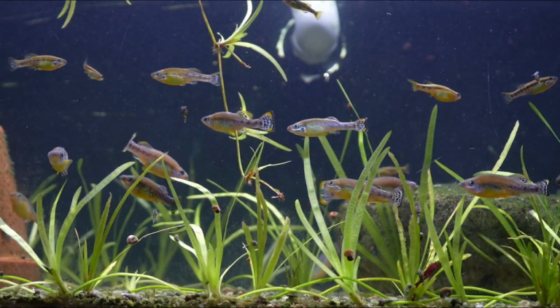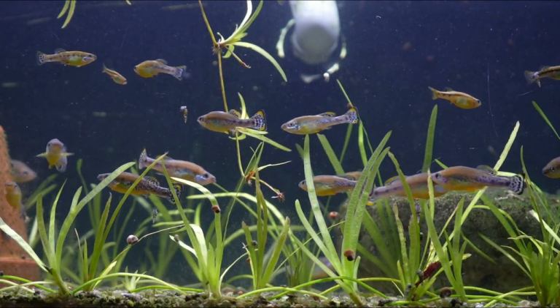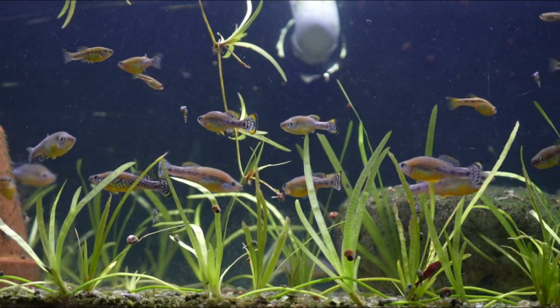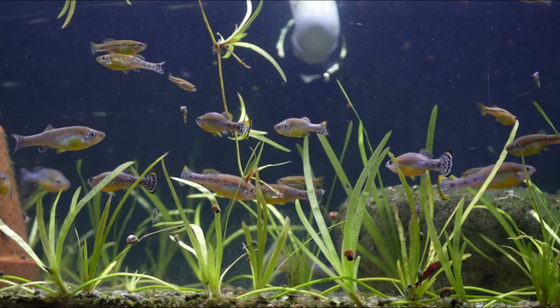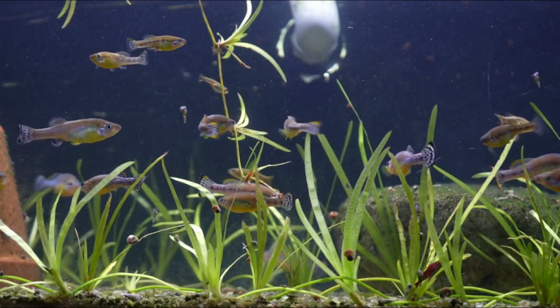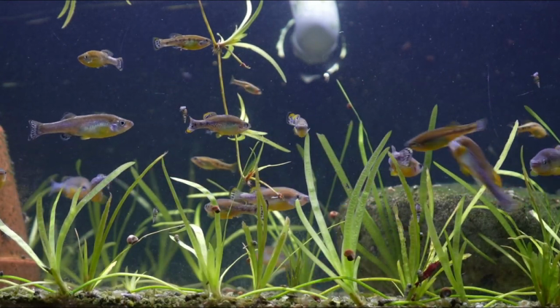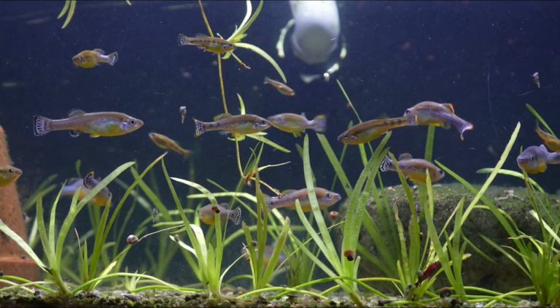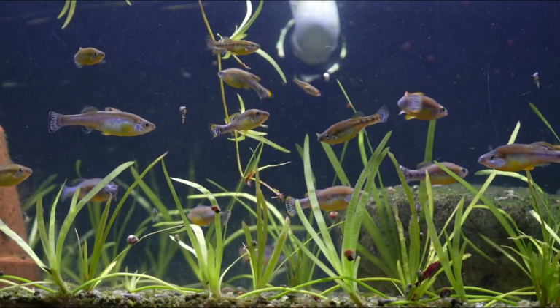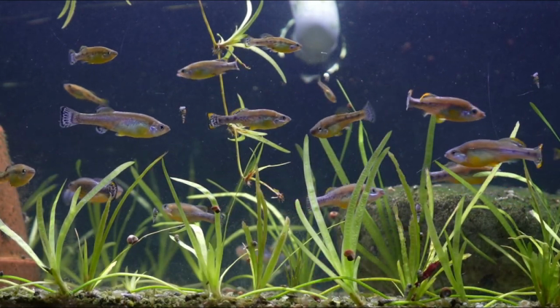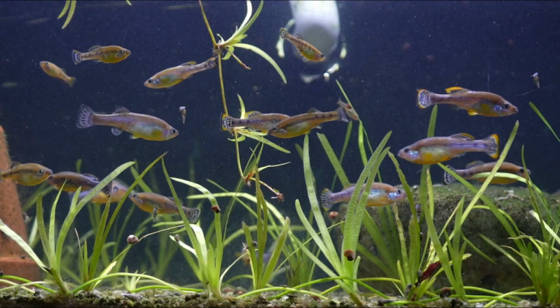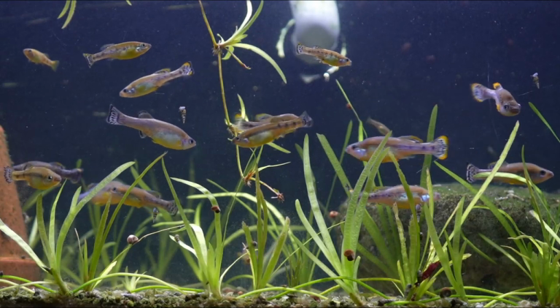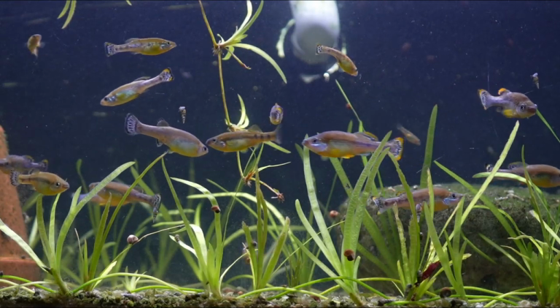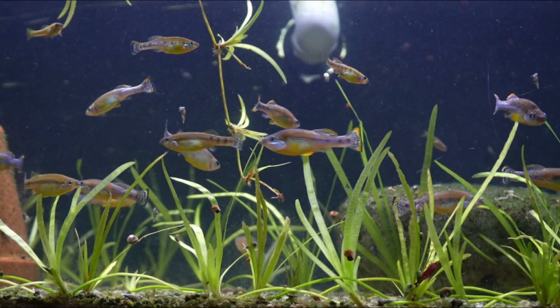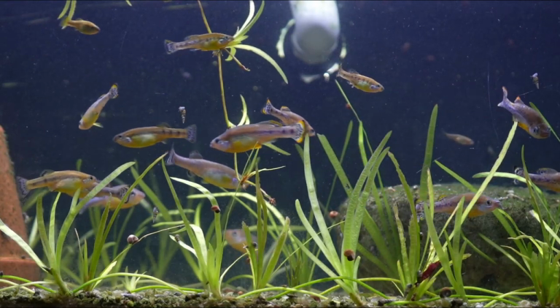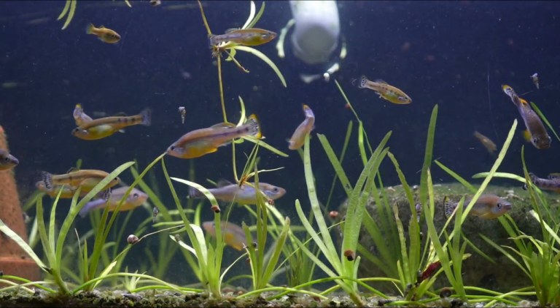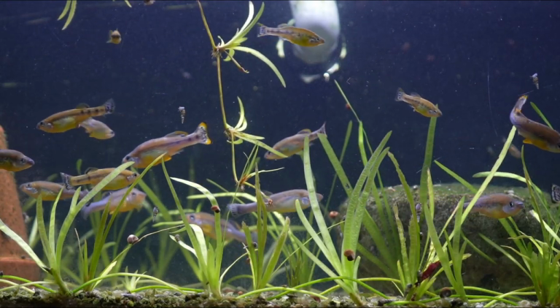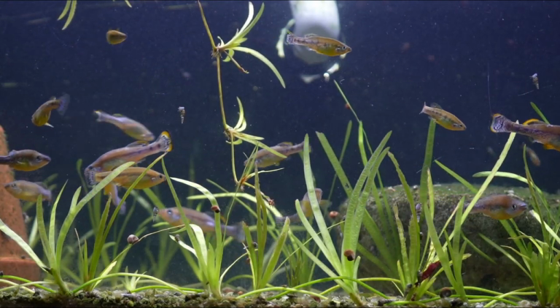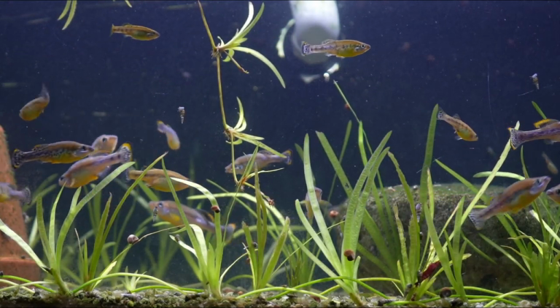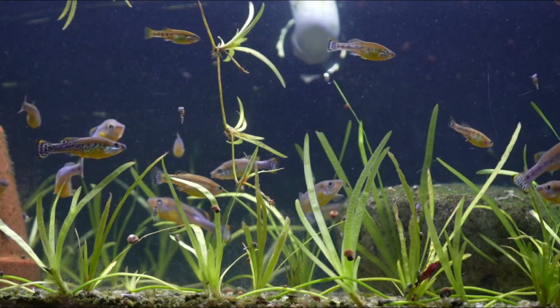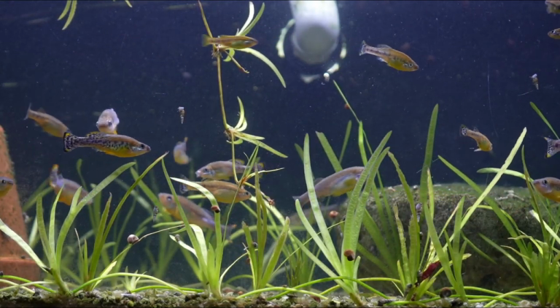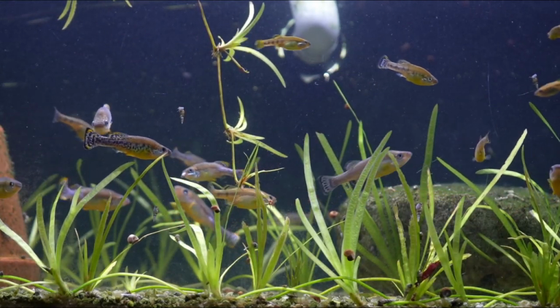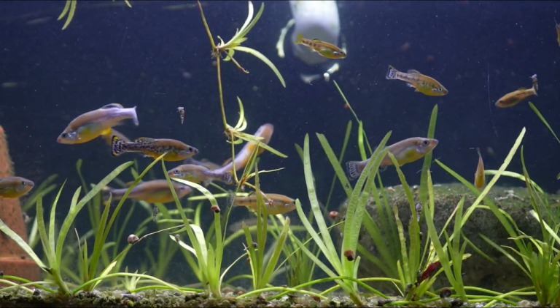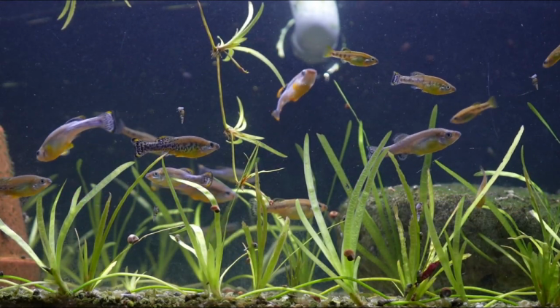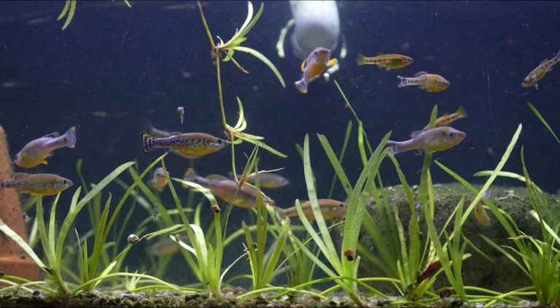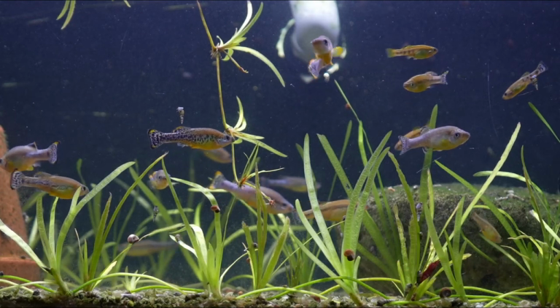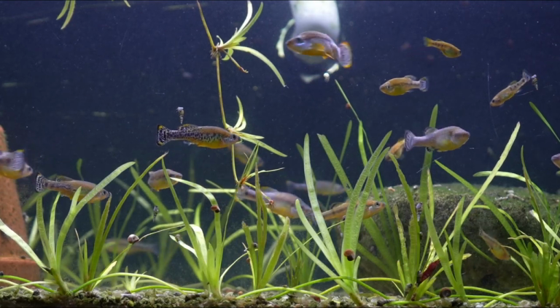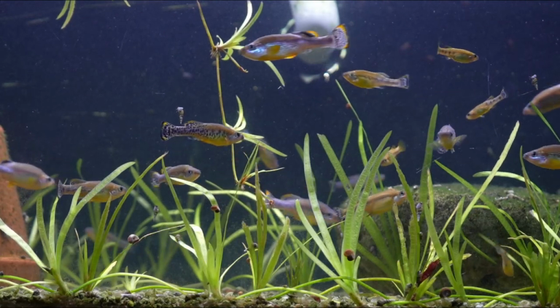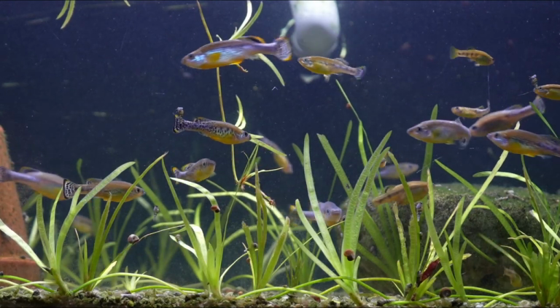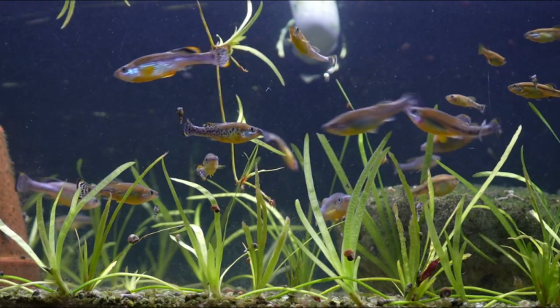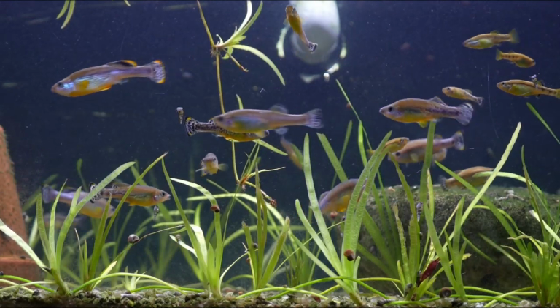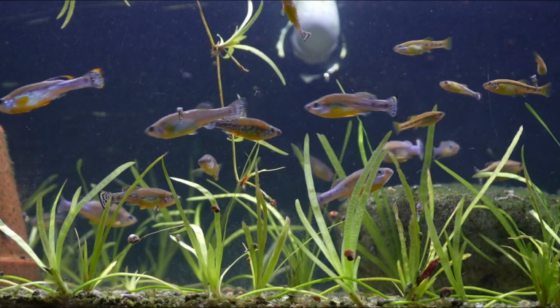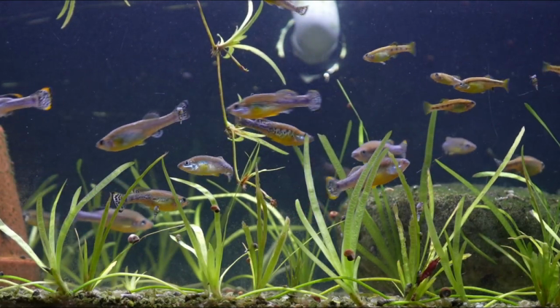40 gallon breeders are one of my favorite aquariums in the hobby, being 36 inches long by 18 inches wide and 16 inches tall. It really makes a great canvas for setting up any type of aquarium.